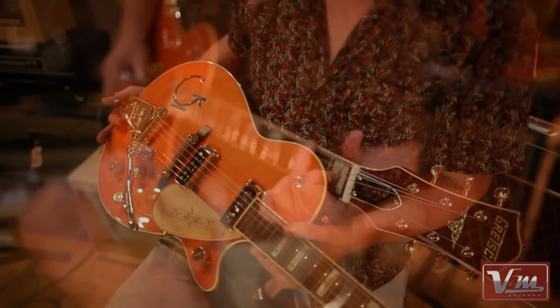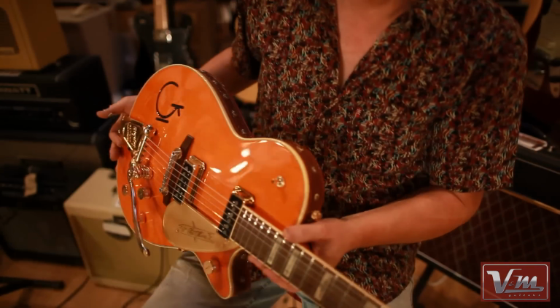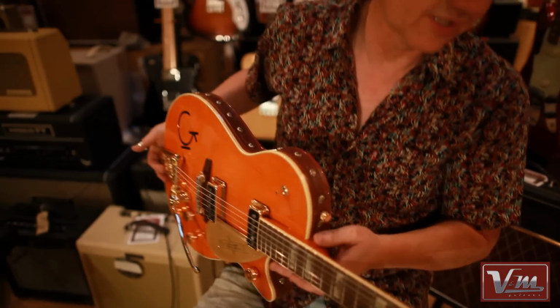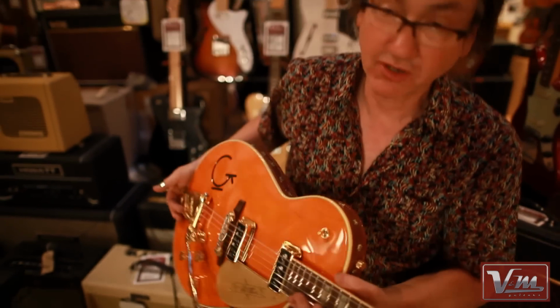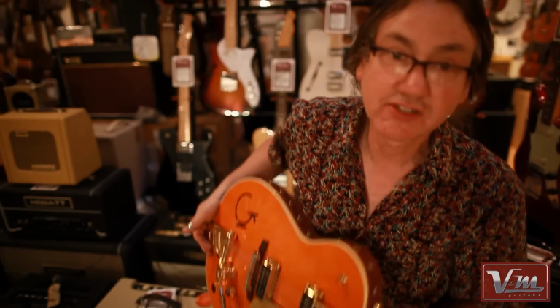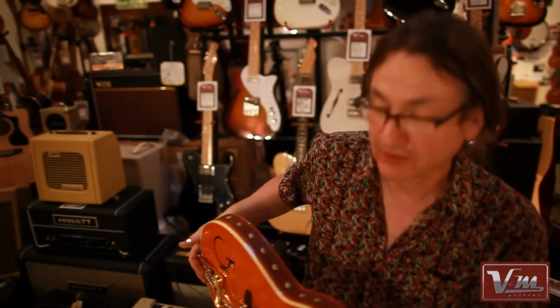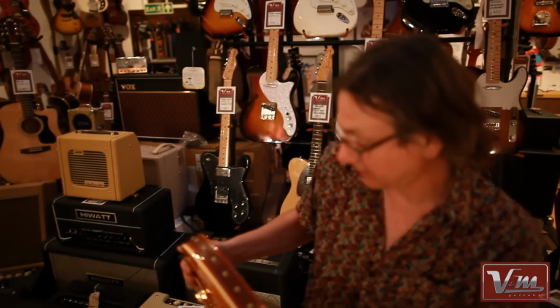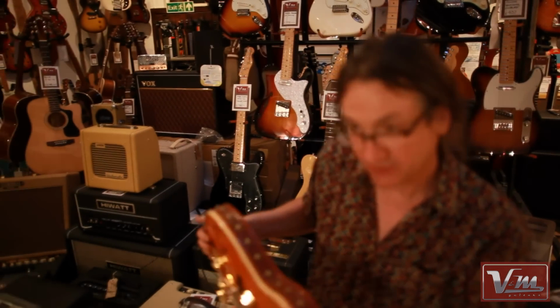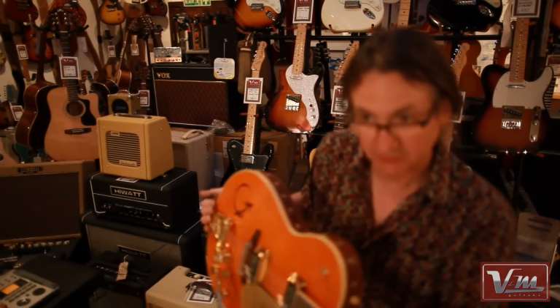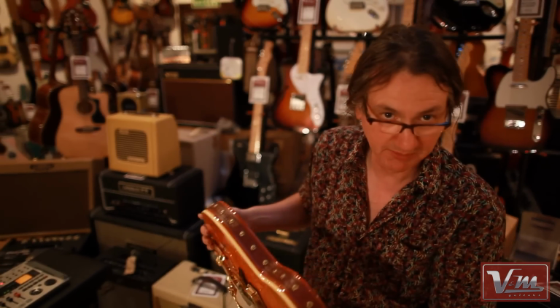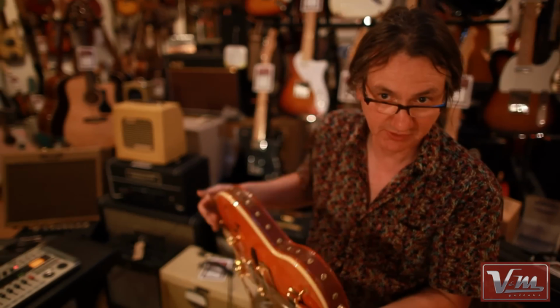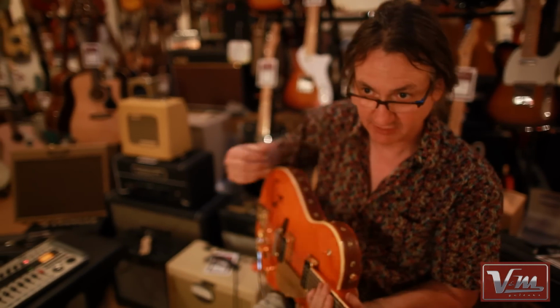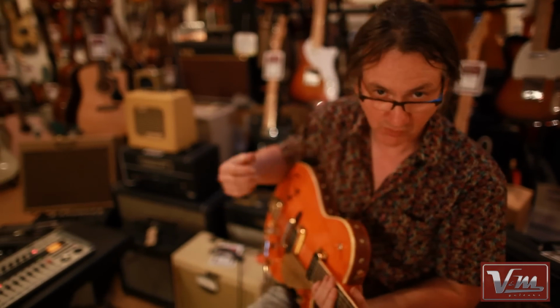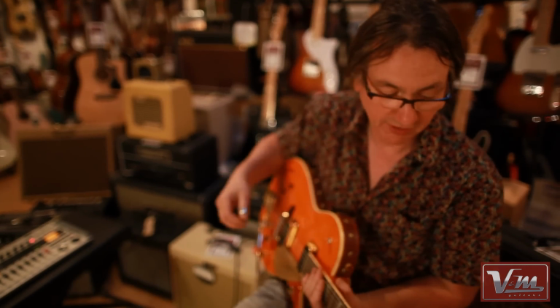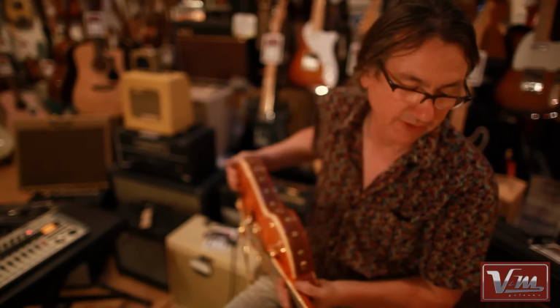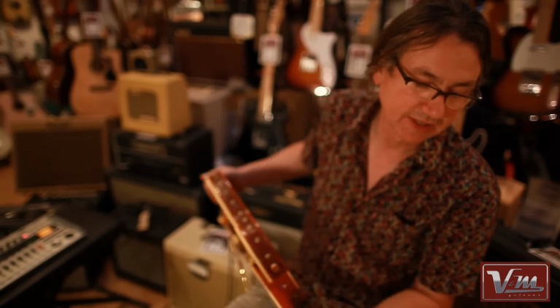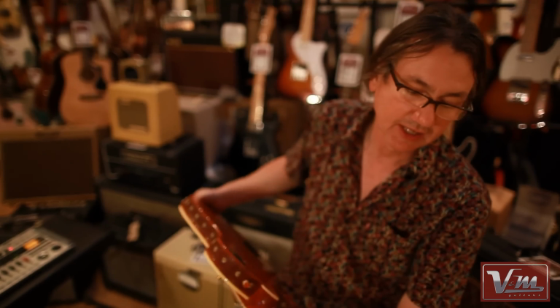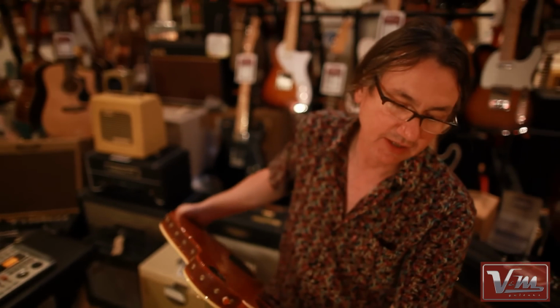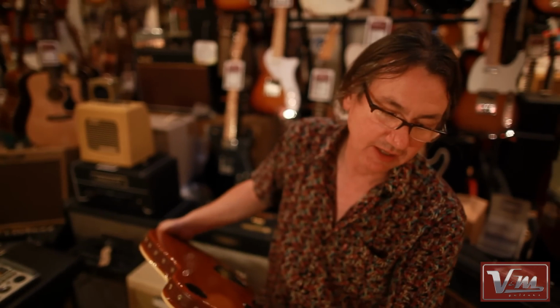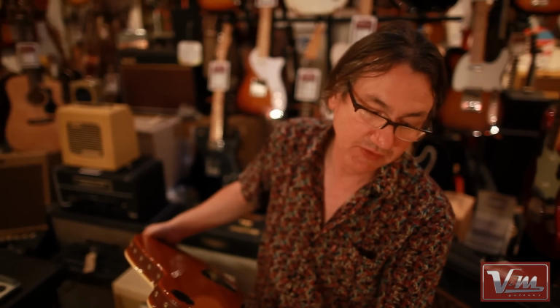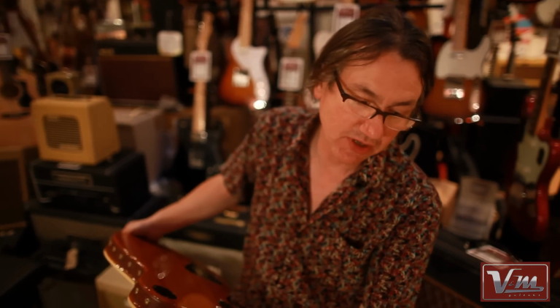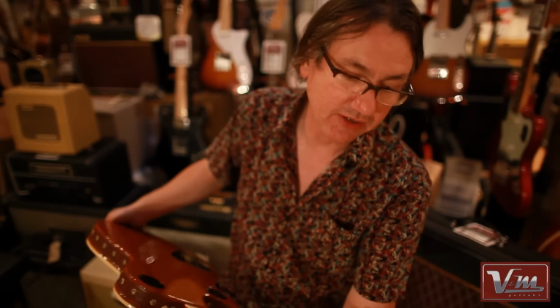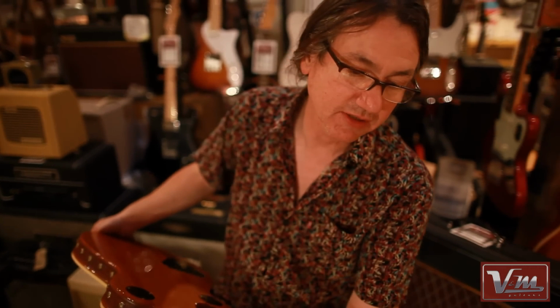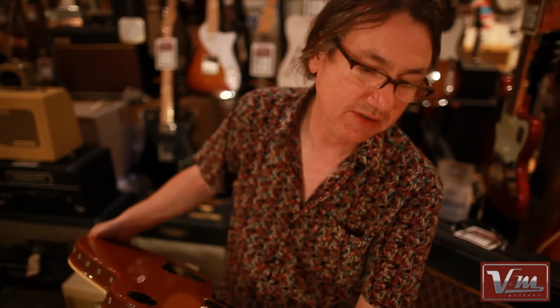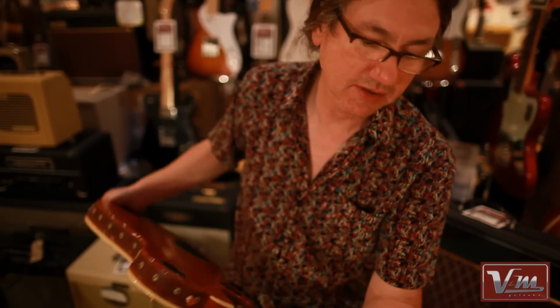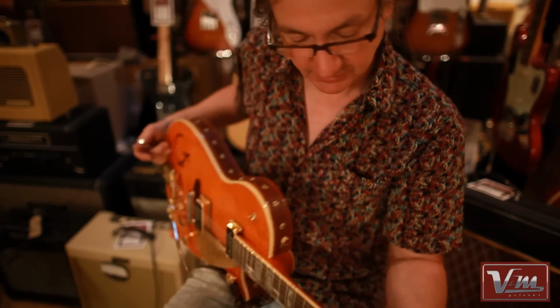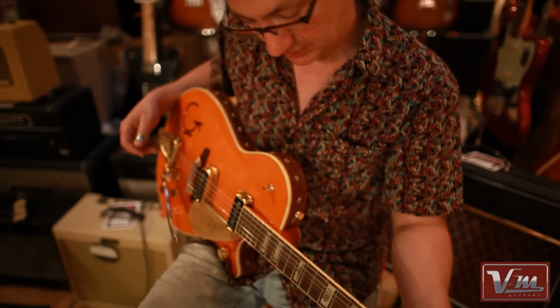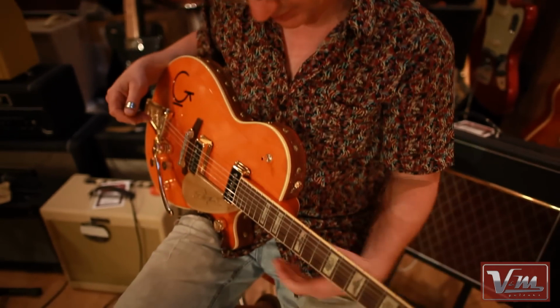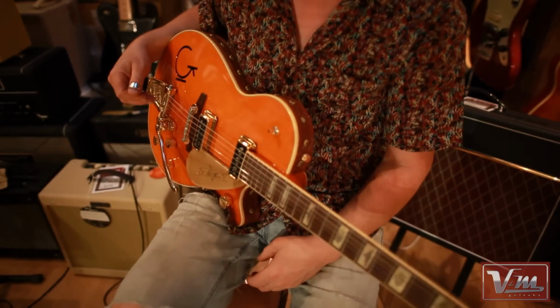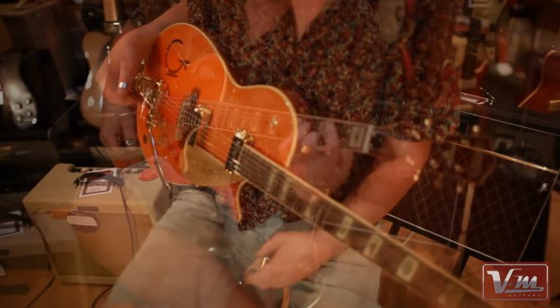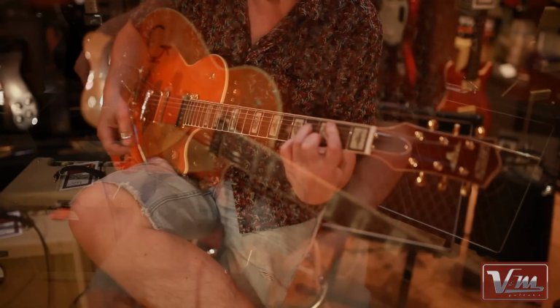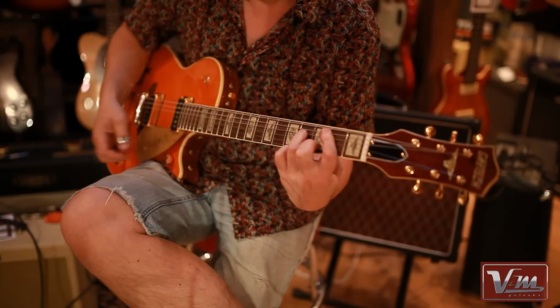But it's not a heavy guitar — they're not like Les Pauls, they're chambered, so they've always cut through. And if you've never tried a Gretsch, I insist that you do, because they are a real discovery.